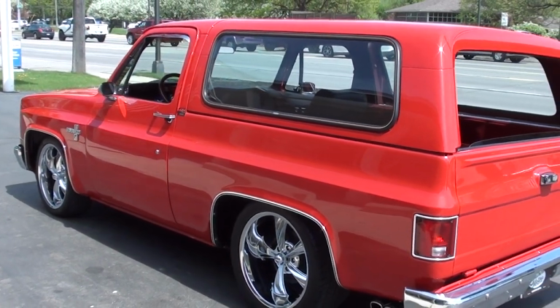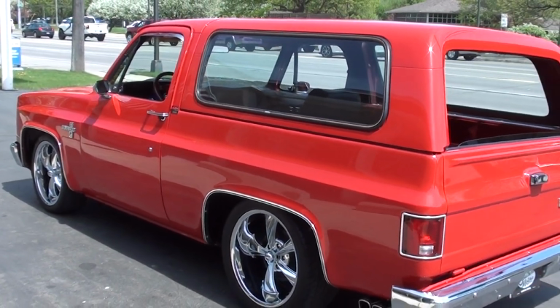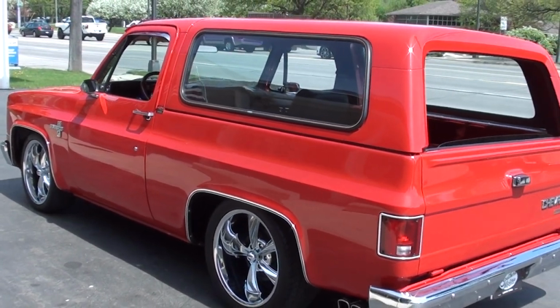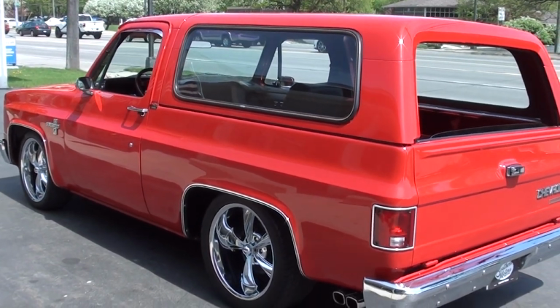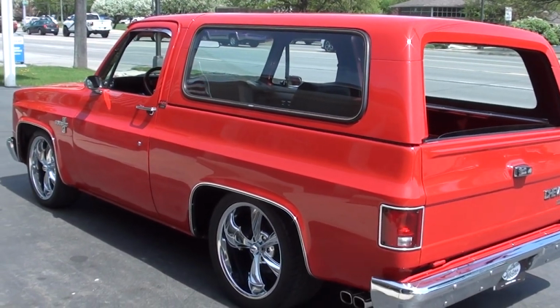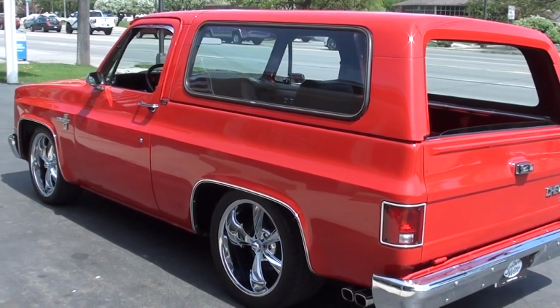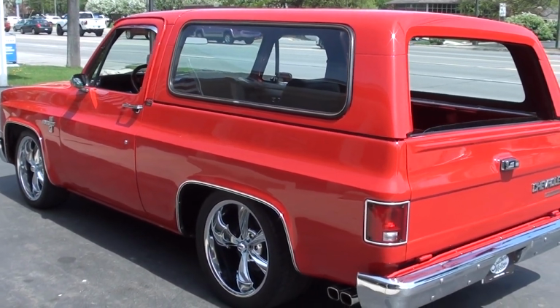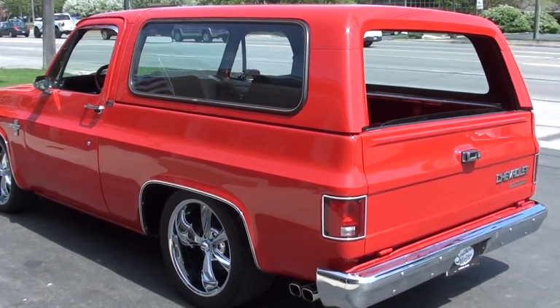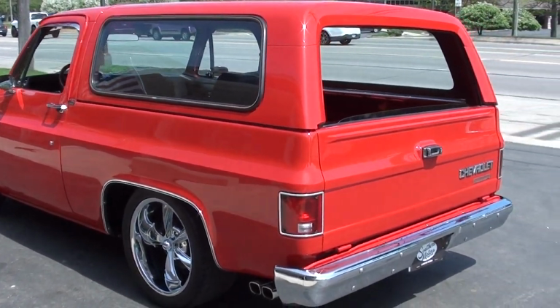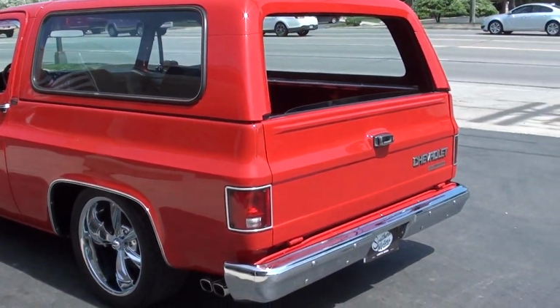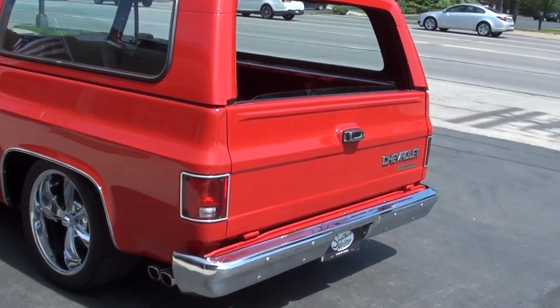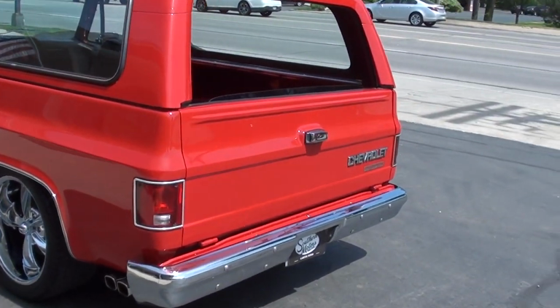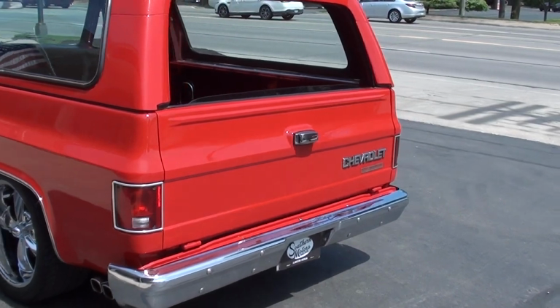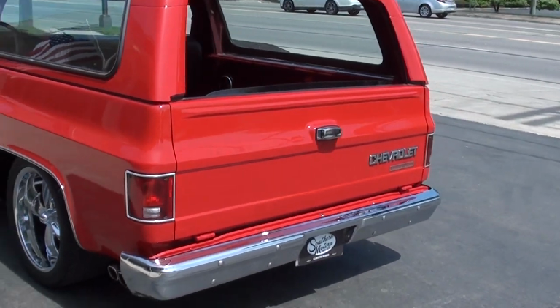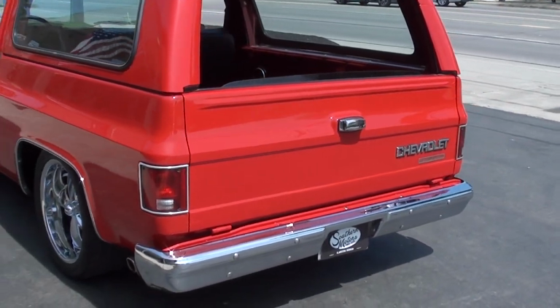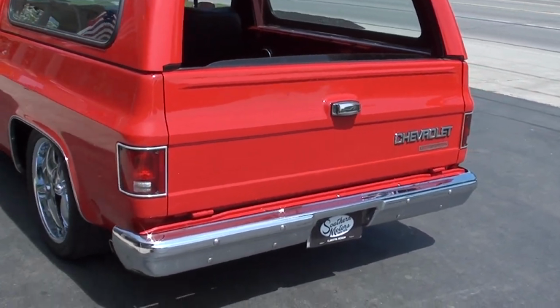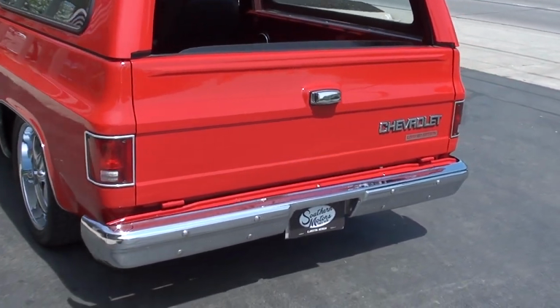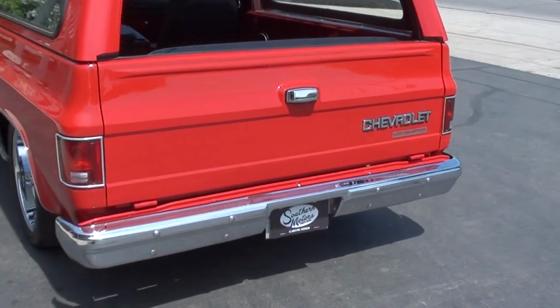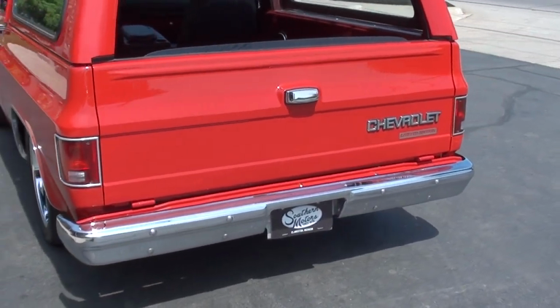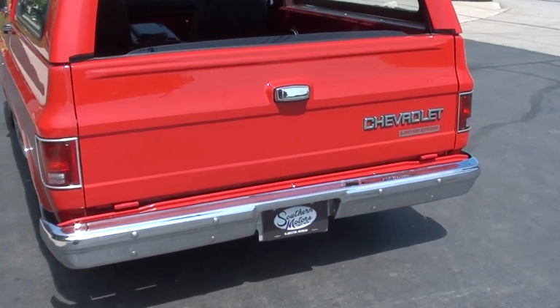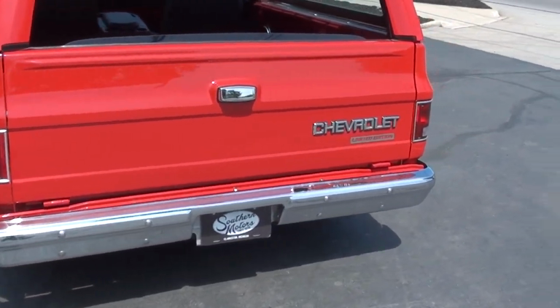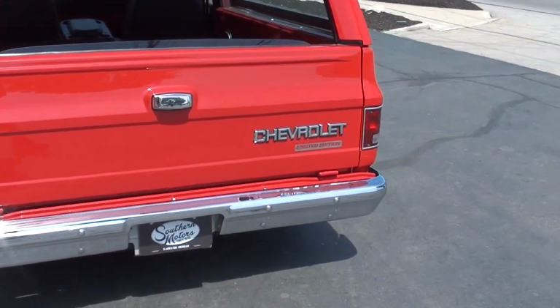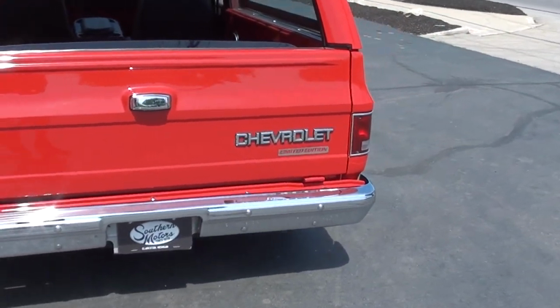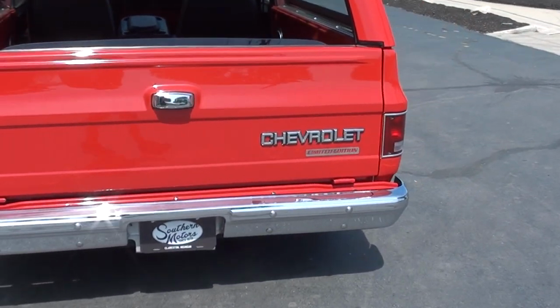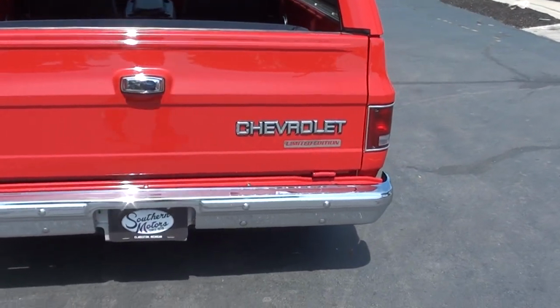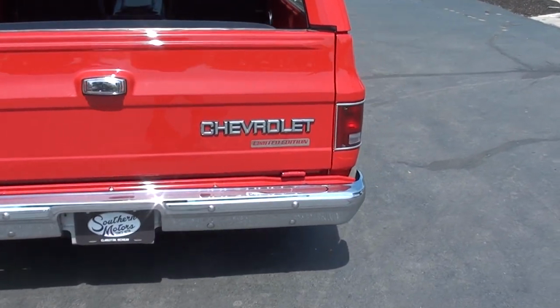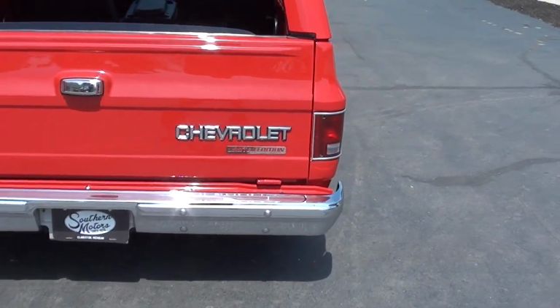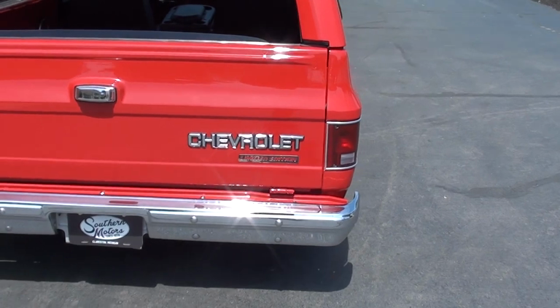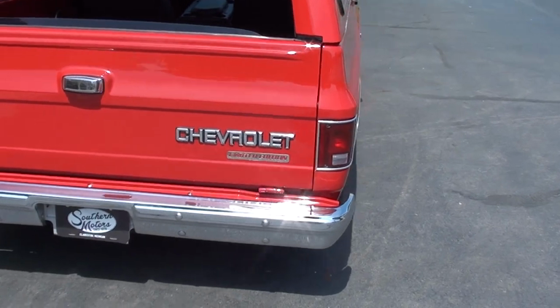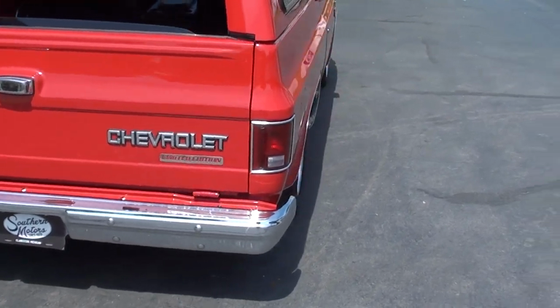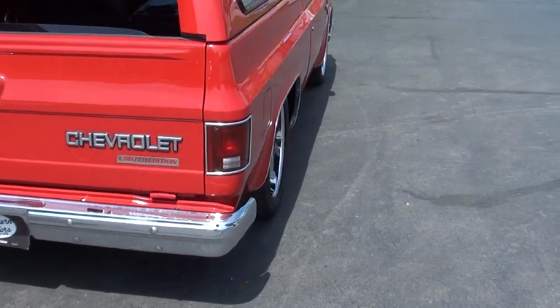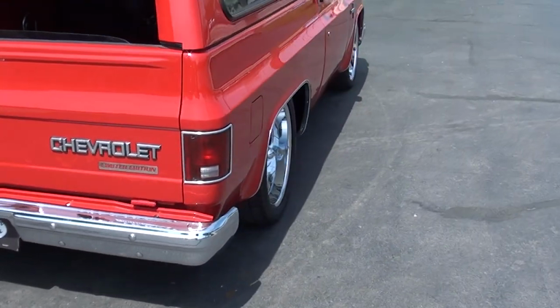It's got a big block underneath the hood — I thought that was super cool. I love the flame red on it. The truck's lowered down a little bit with a set of Riddler wheels on it. It's just cool, it's just different.